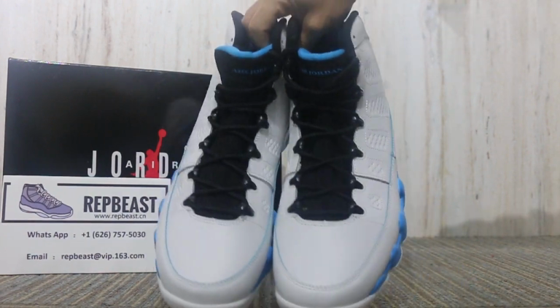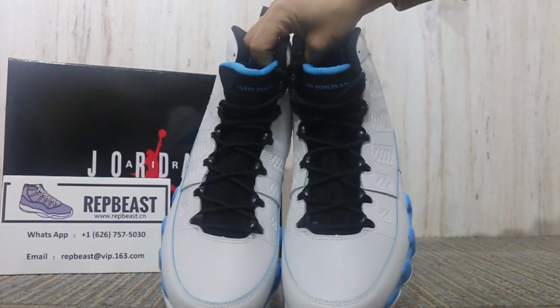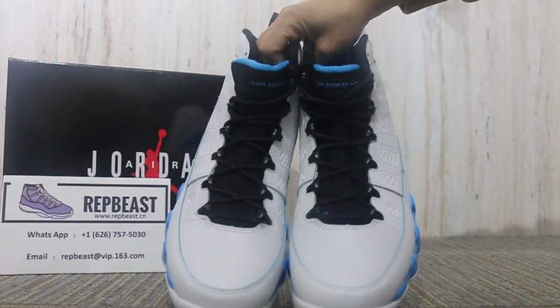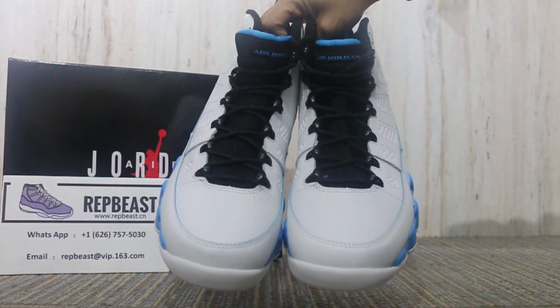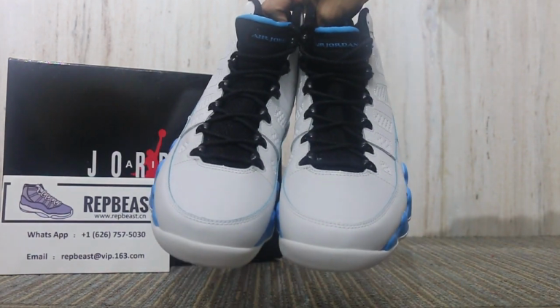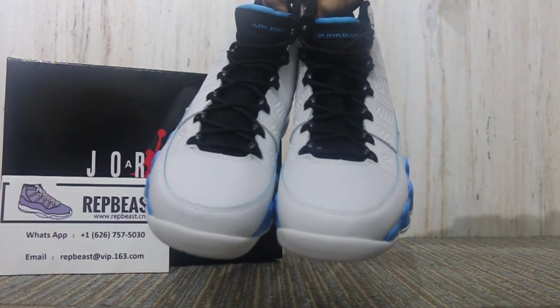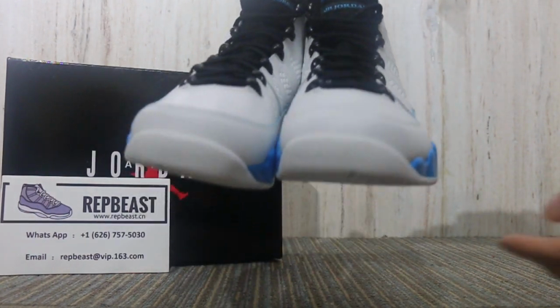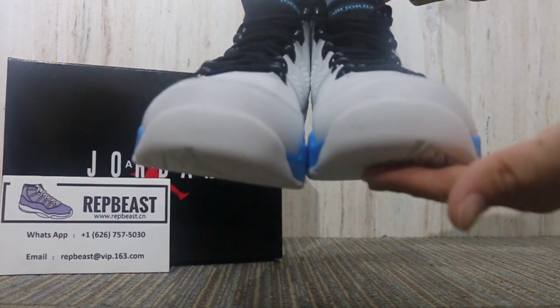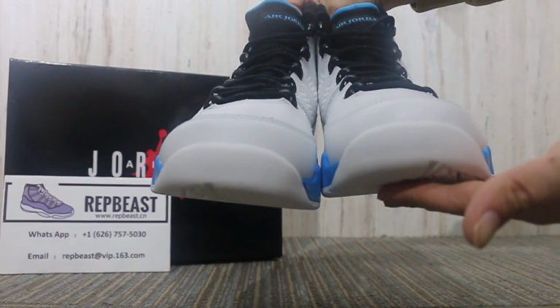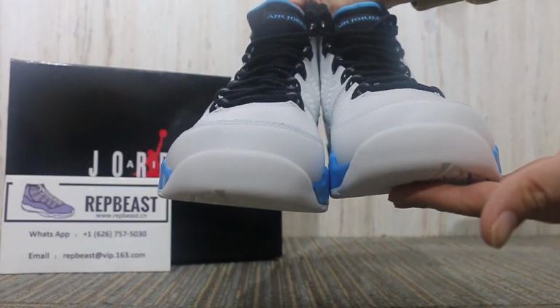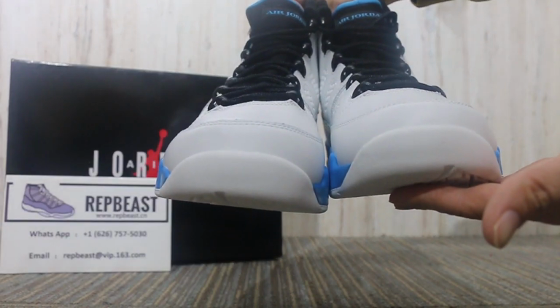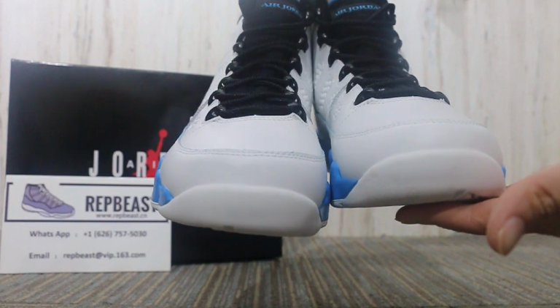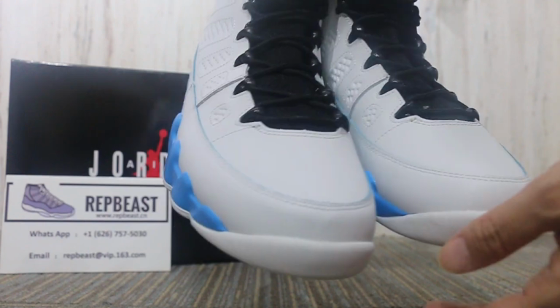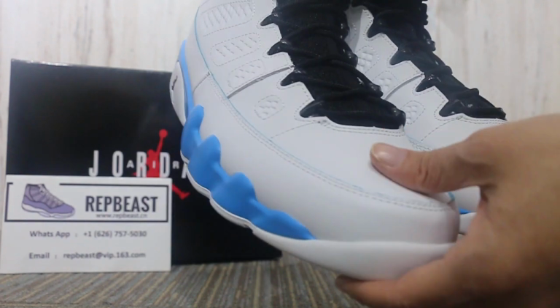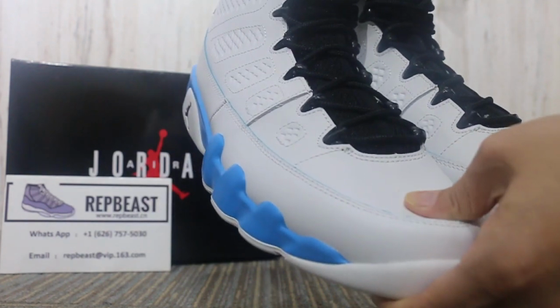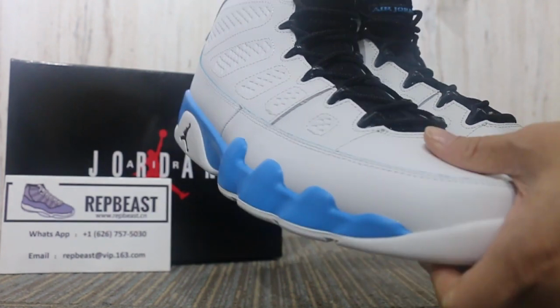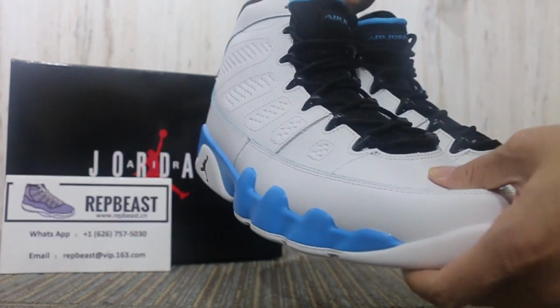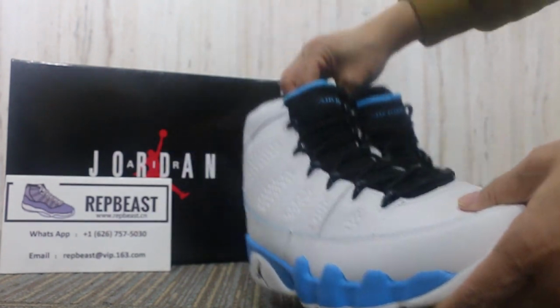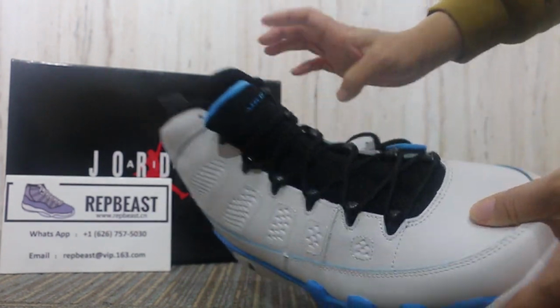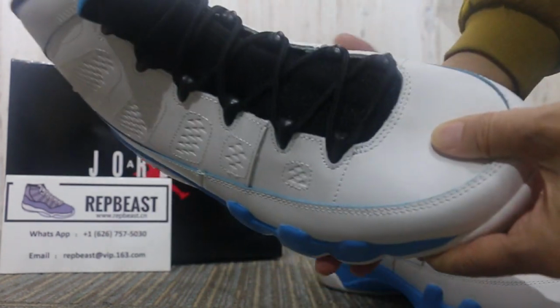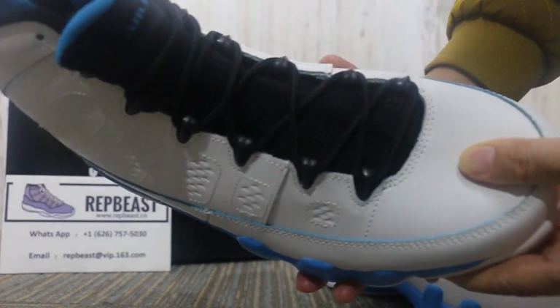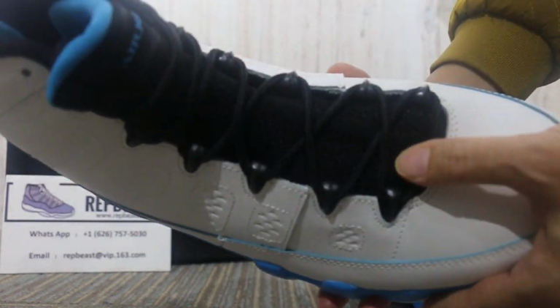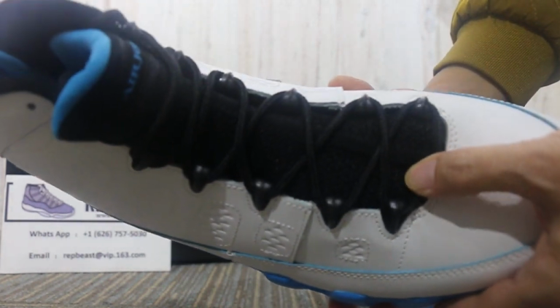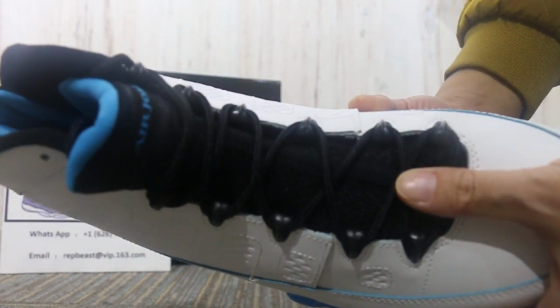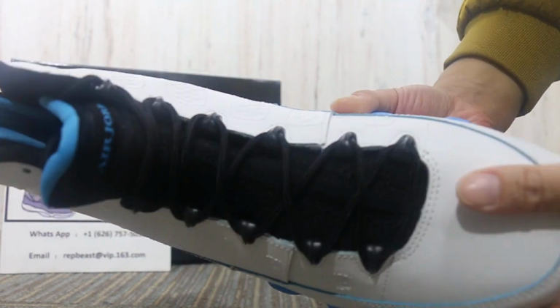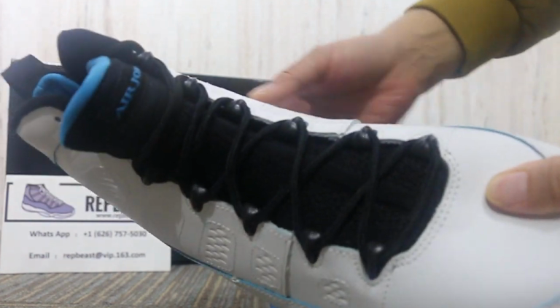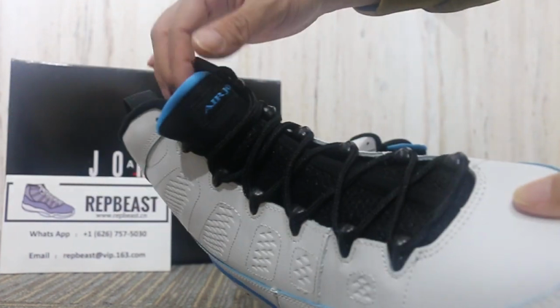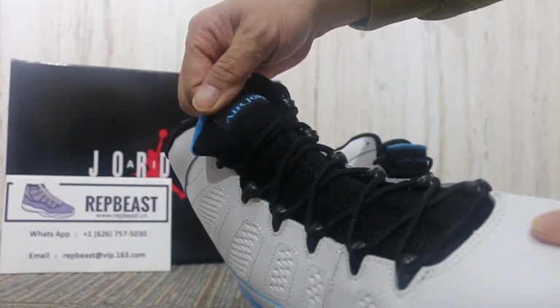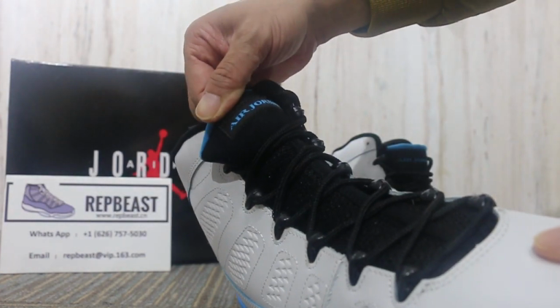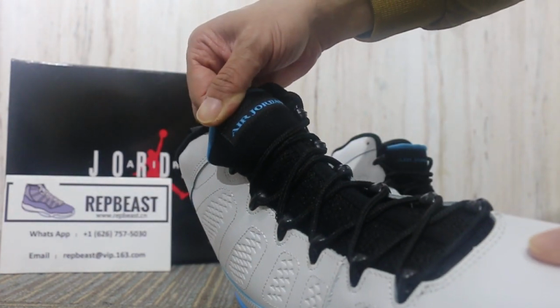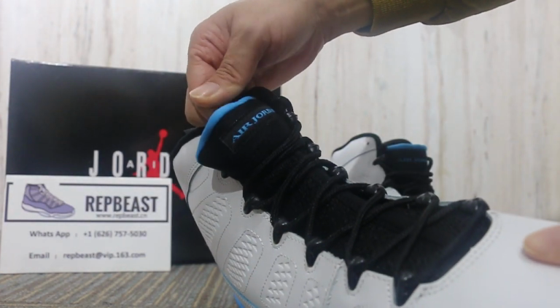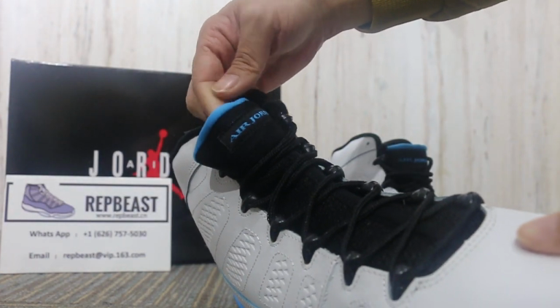Look at the front toe box — white leather, white and black lace, red Jordan logo.